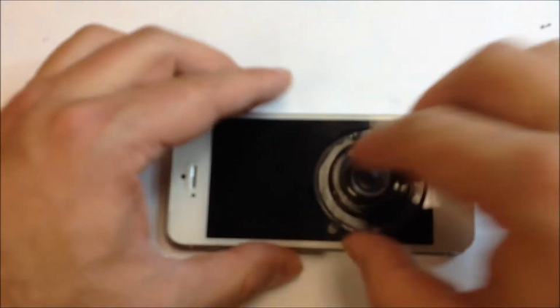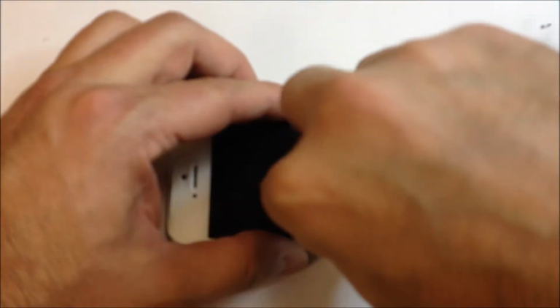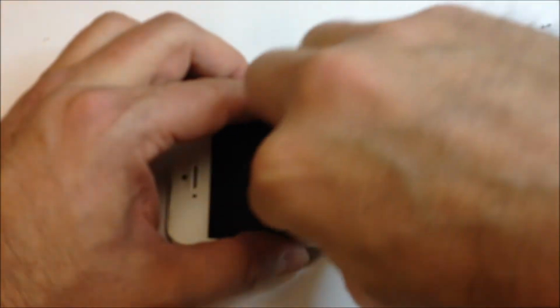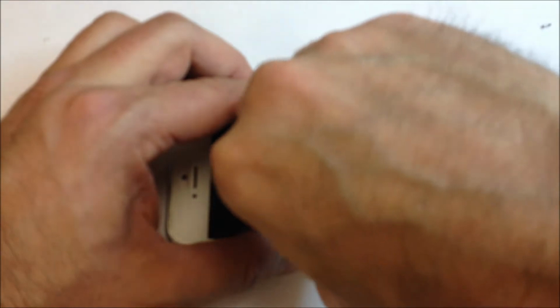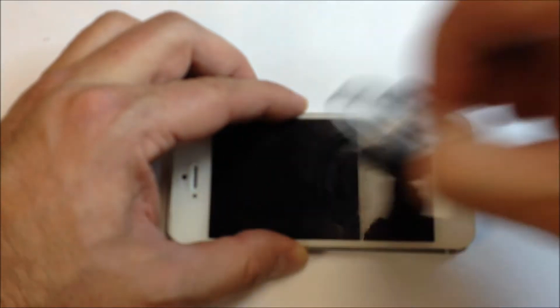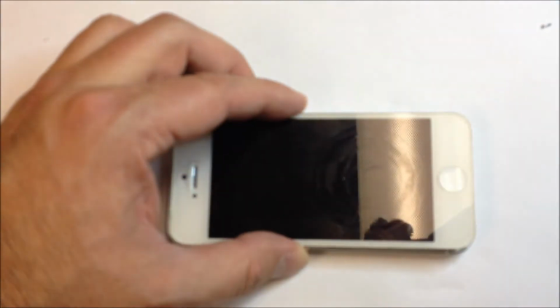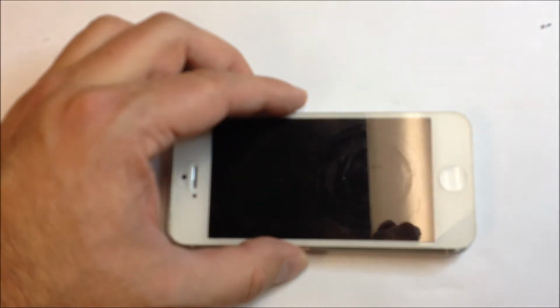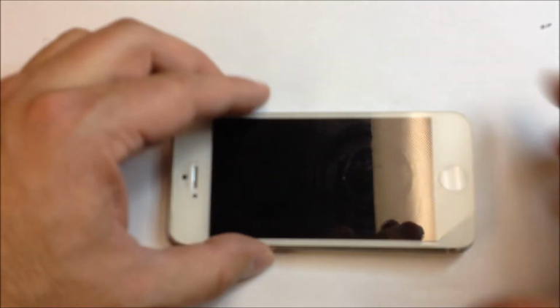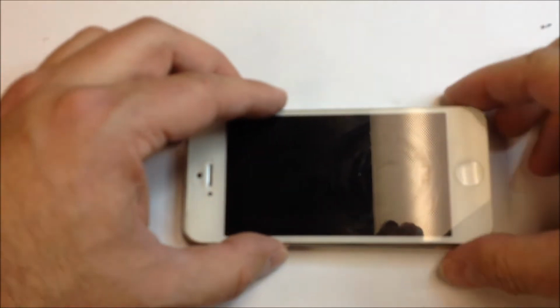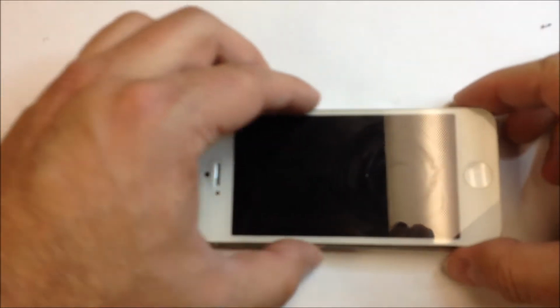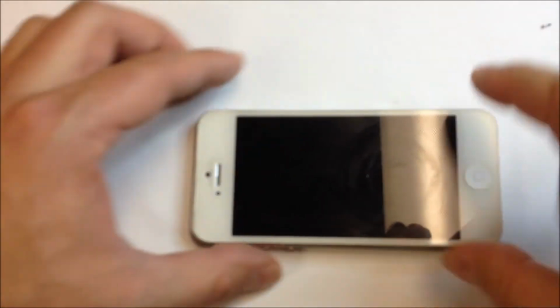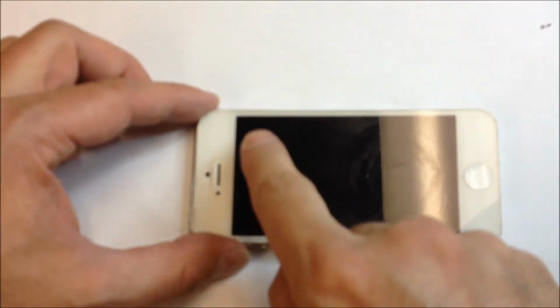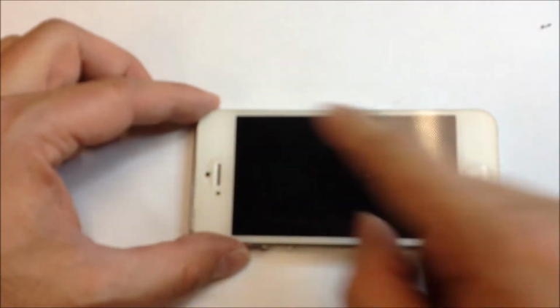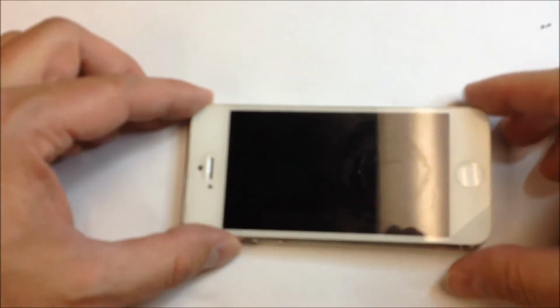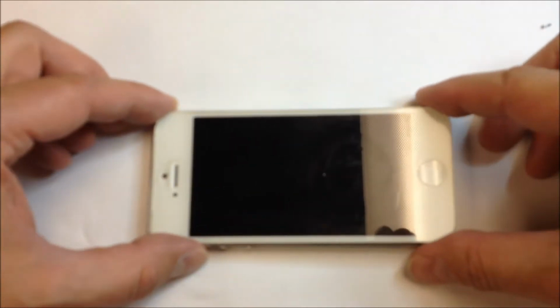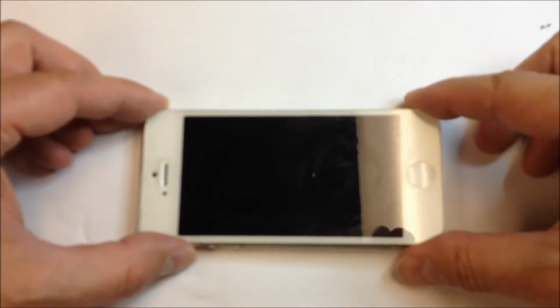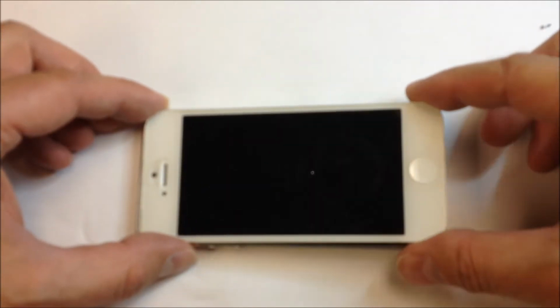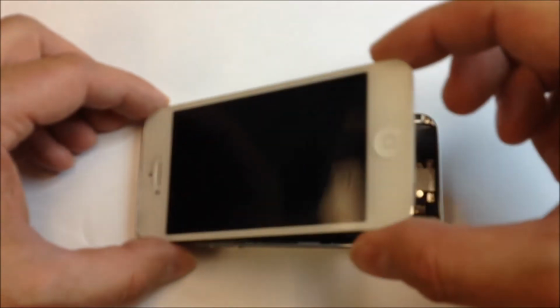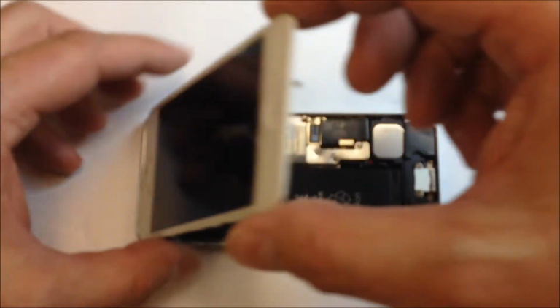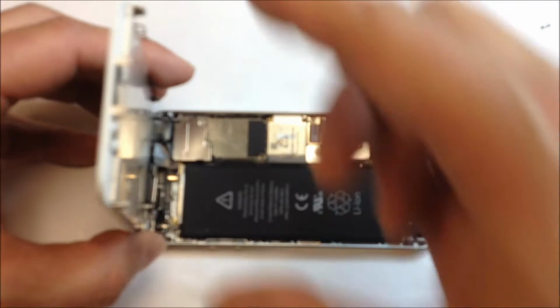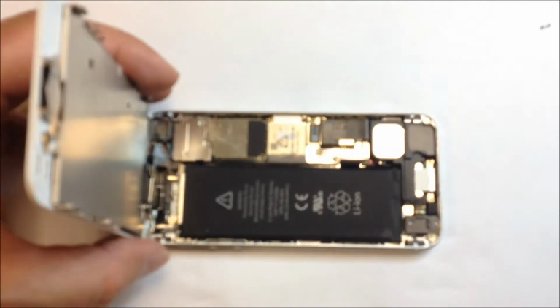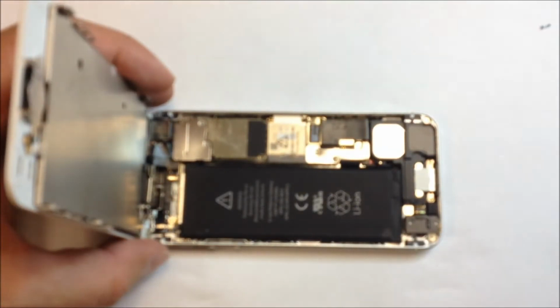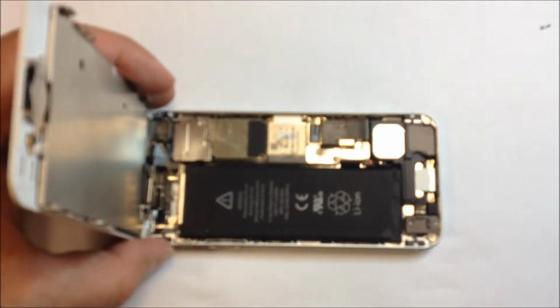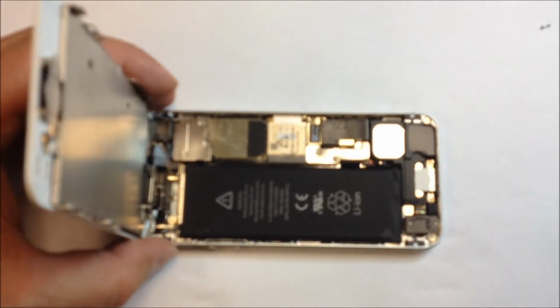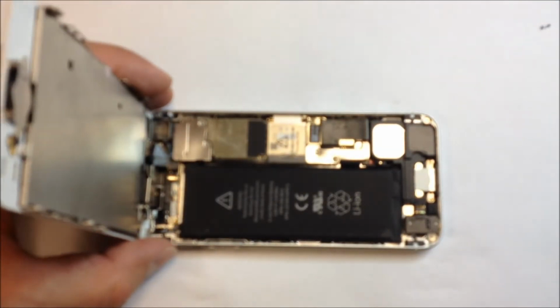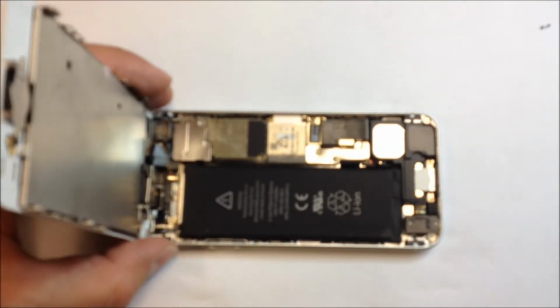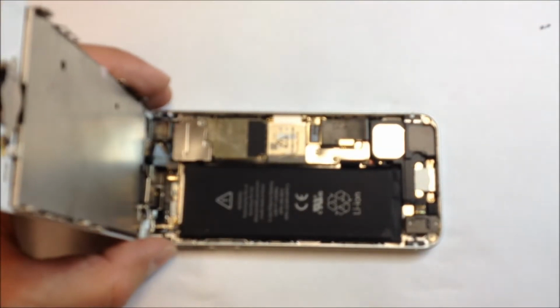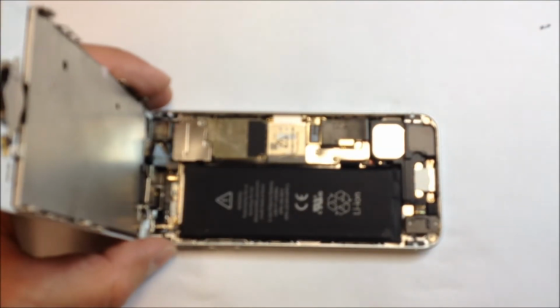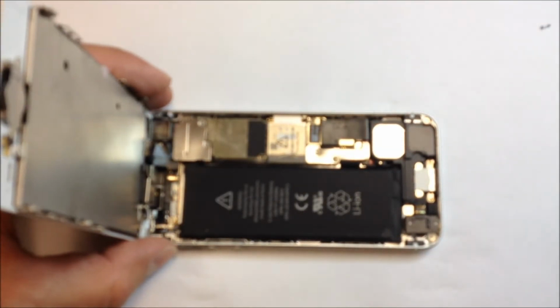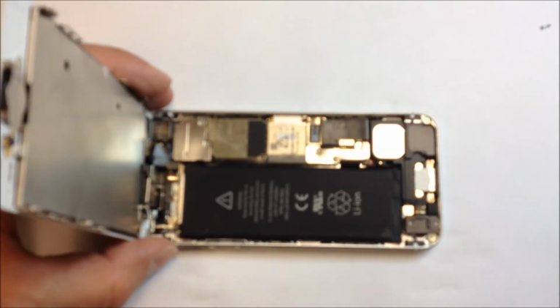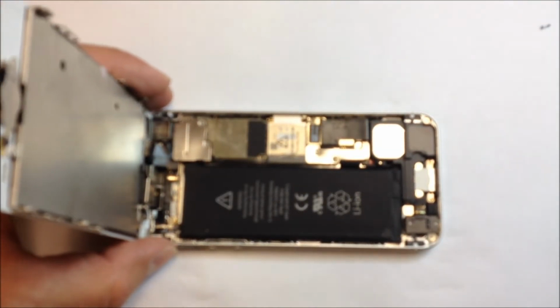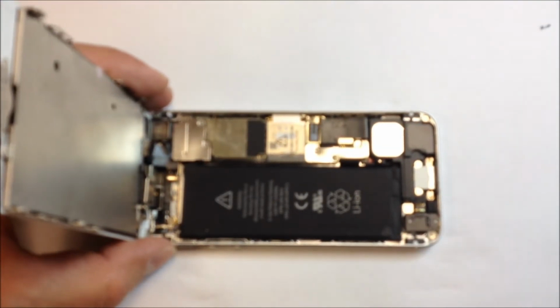Then very slowly angle the lens upward towards the top, and this will expose the cables which are actually underneath the metal shield inside of the phone.